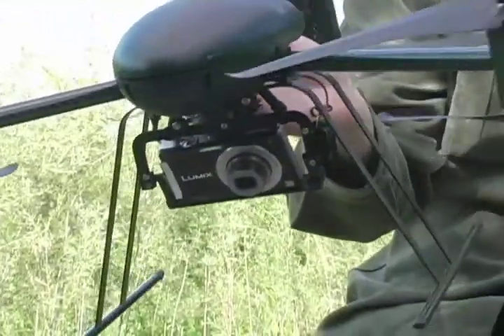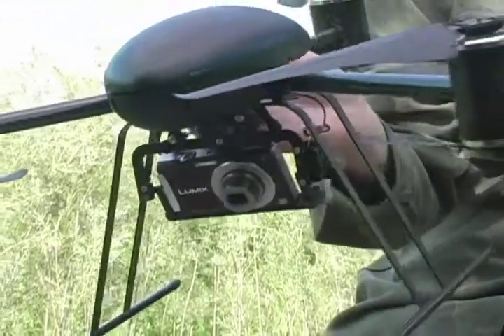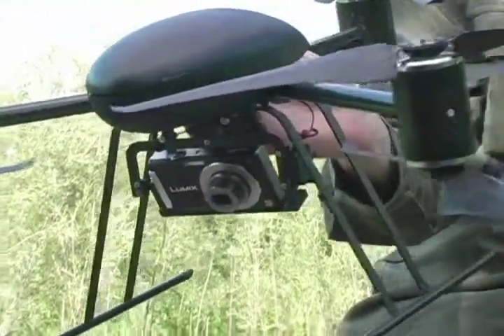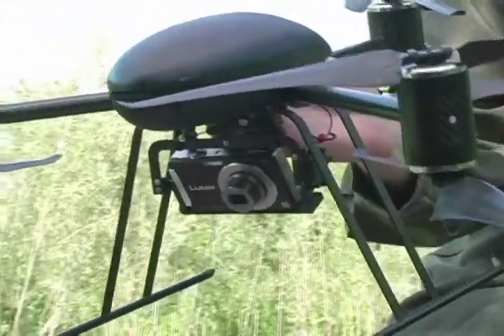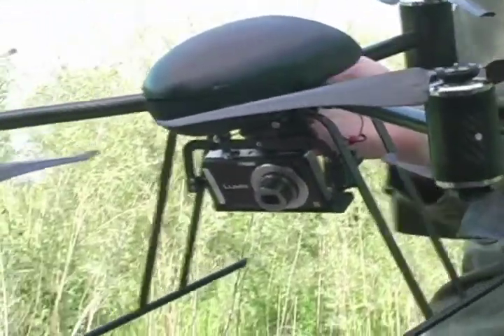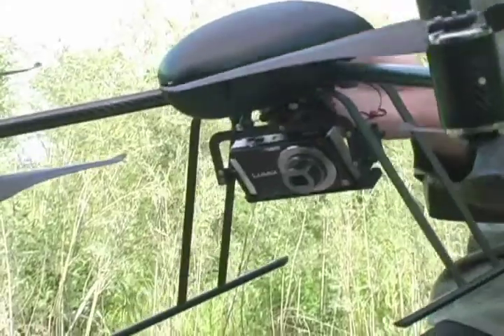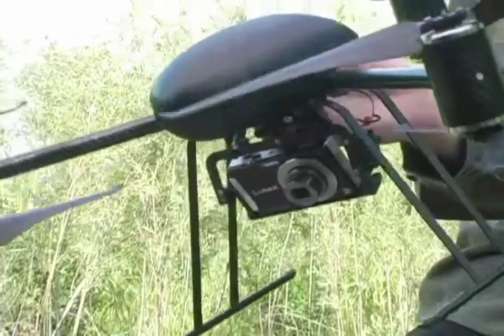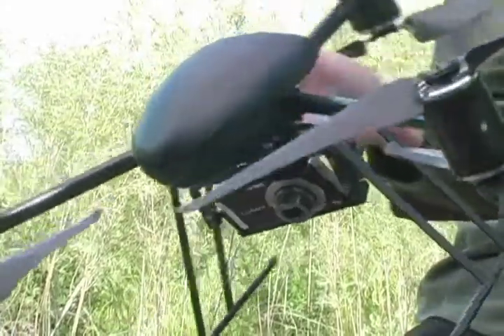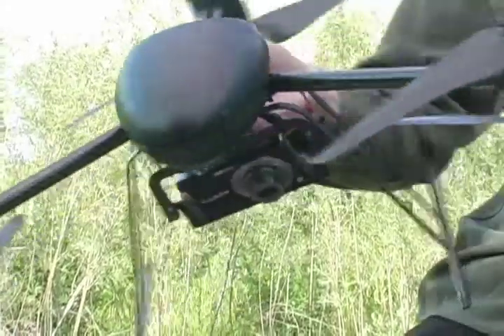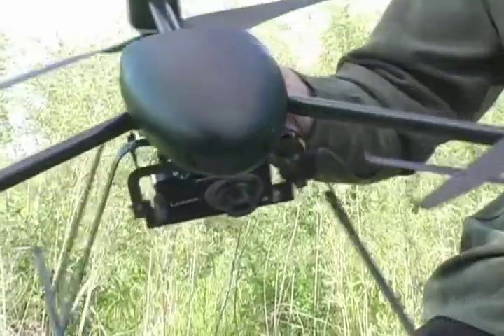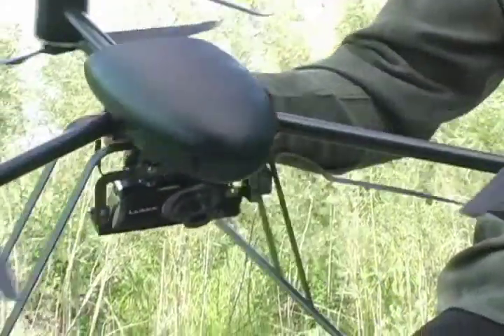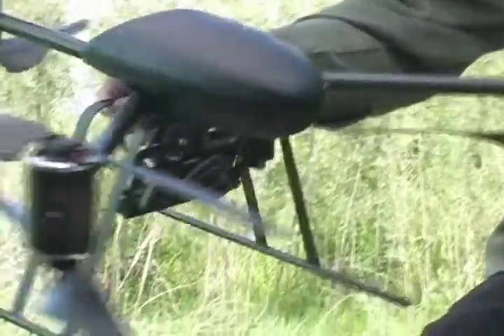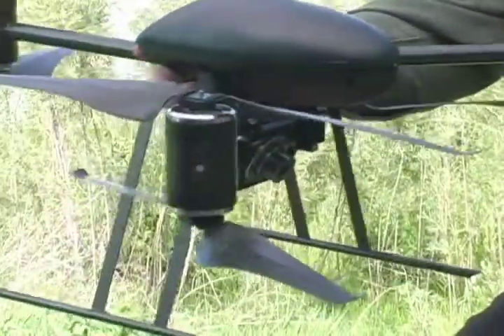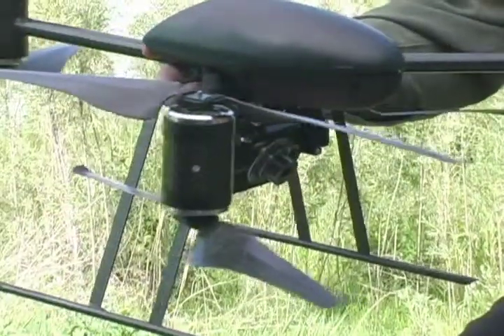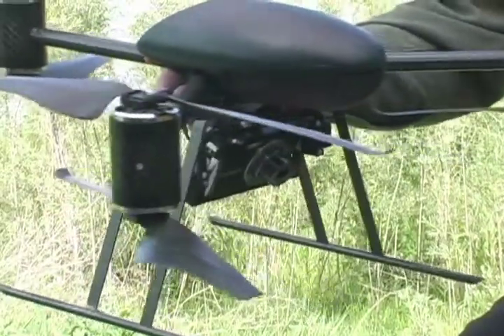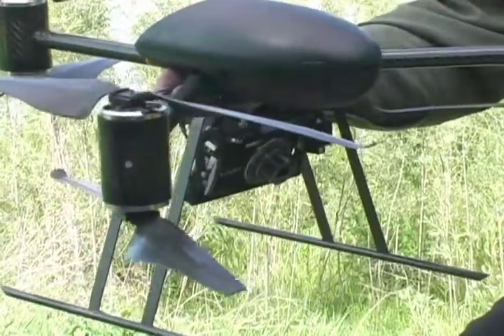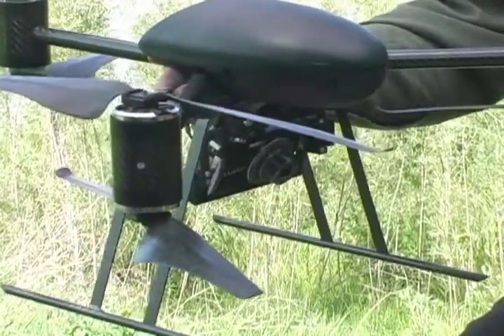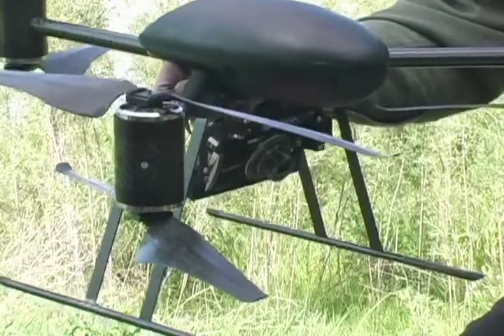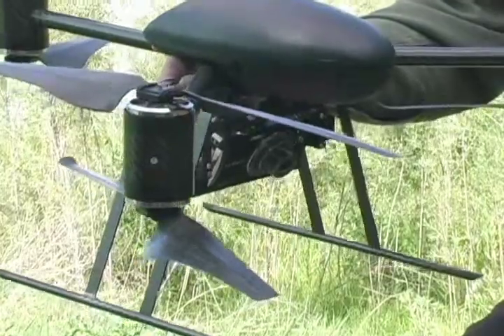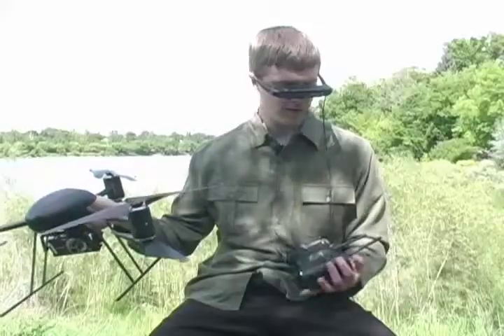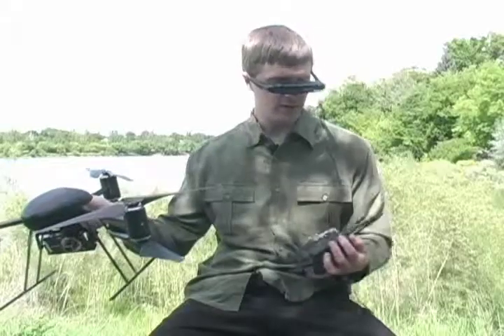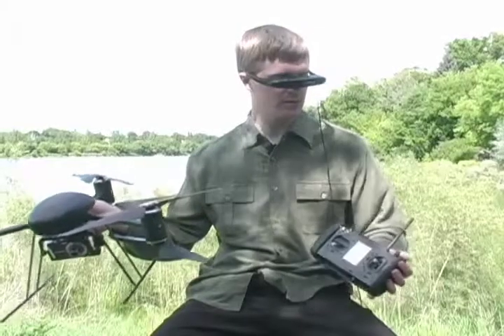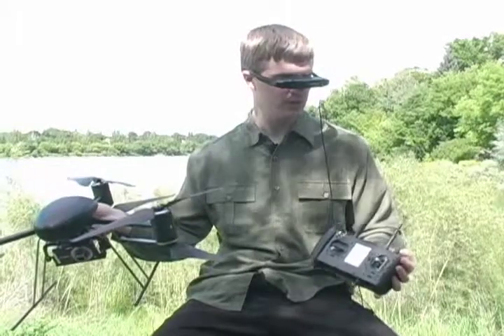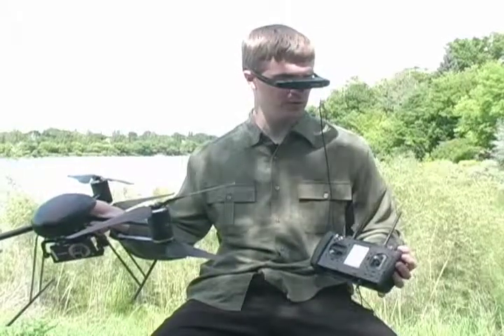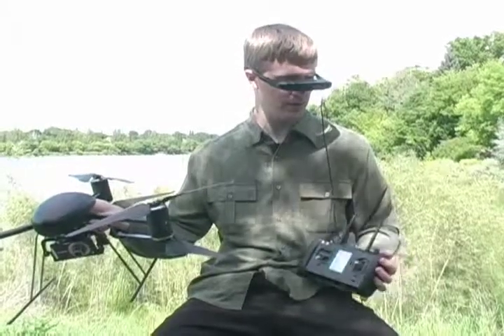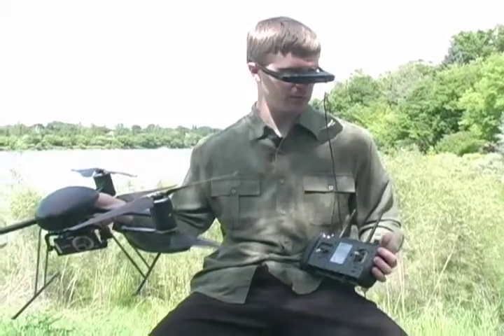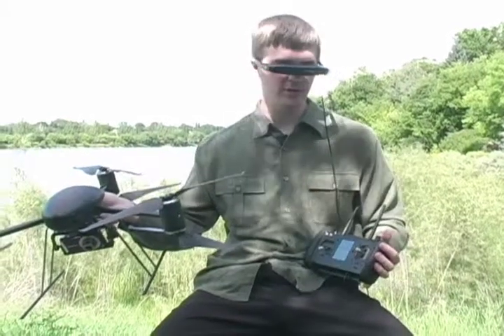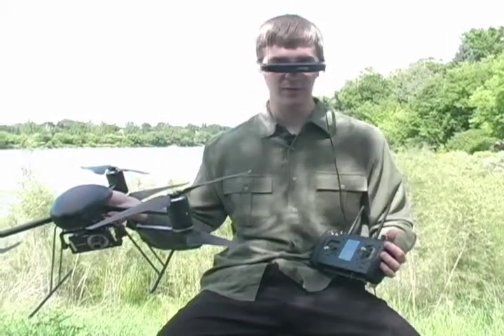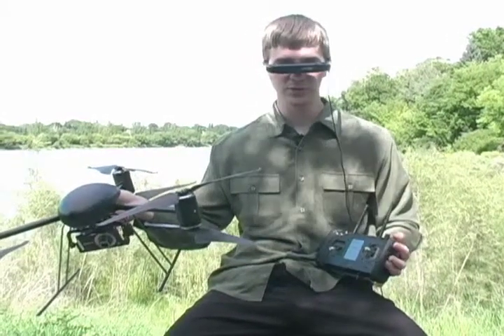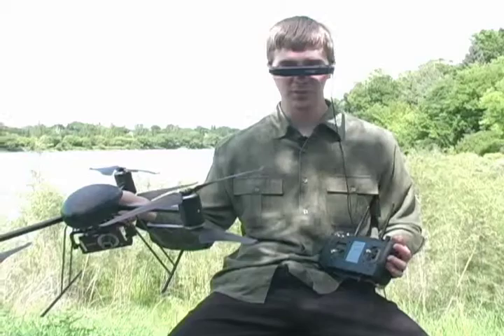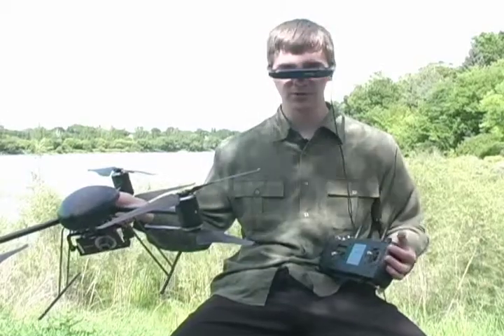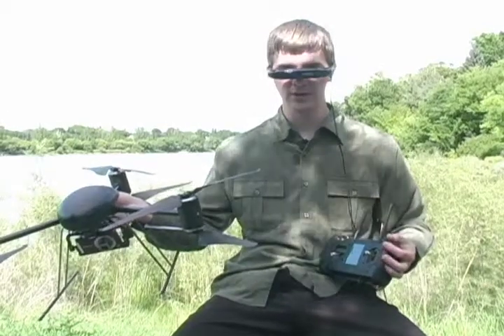This feature is extremely useful when you are using the helicopter for aerial photography or videography. Using the controls on the top of the transmitter I am able to control the camera shutter and tilt.